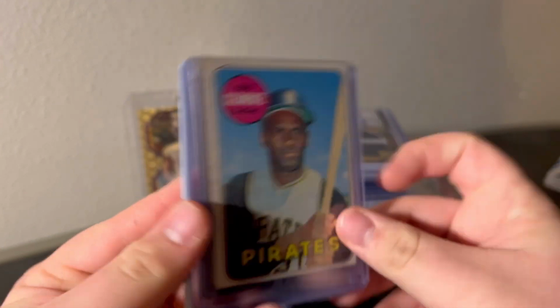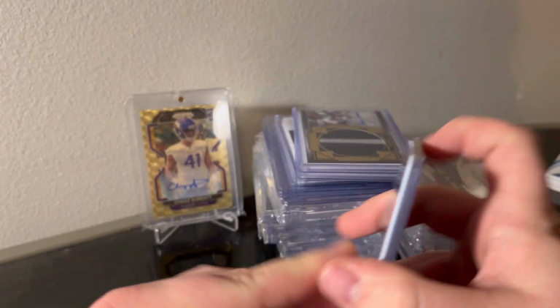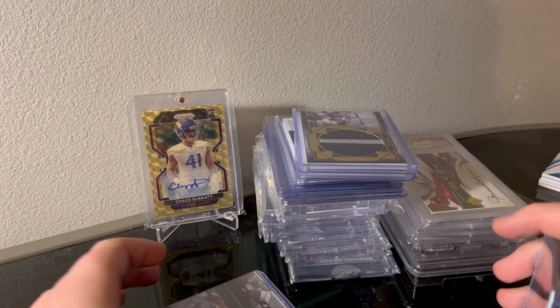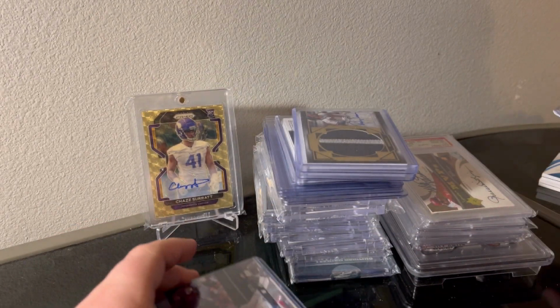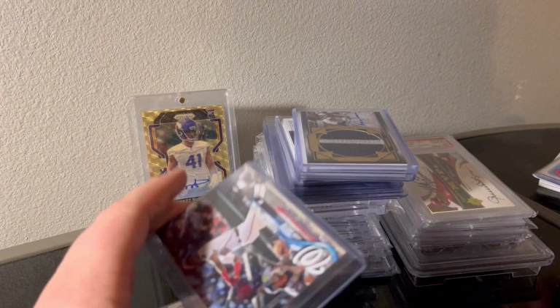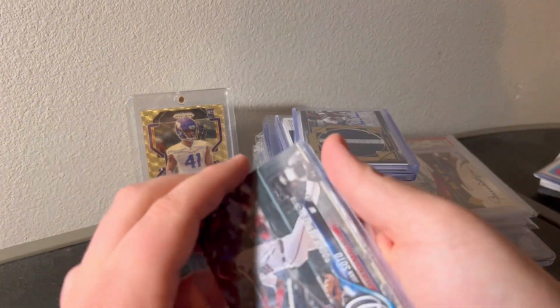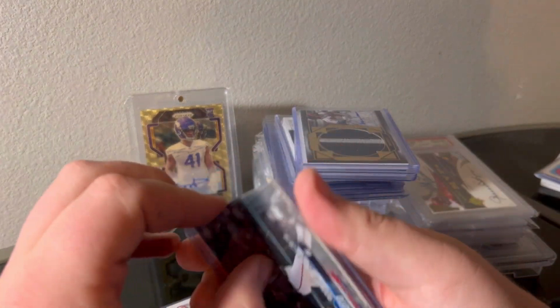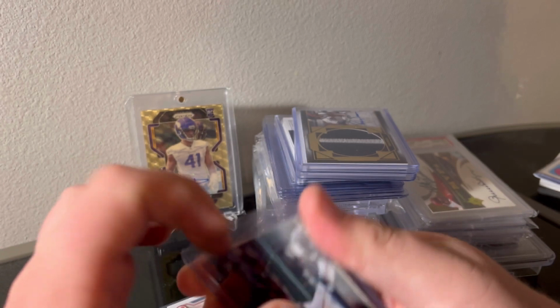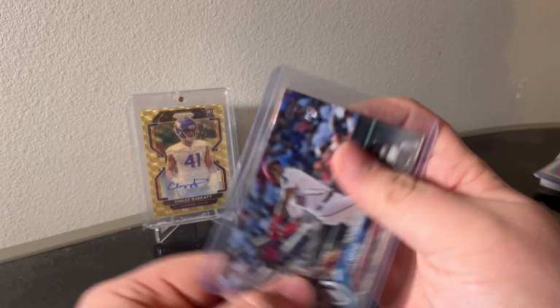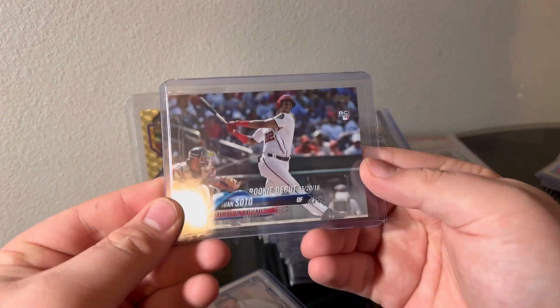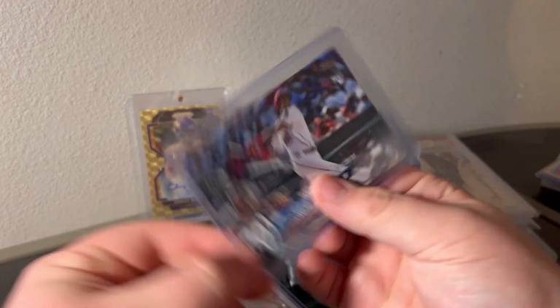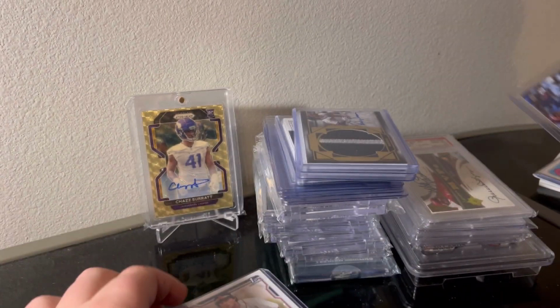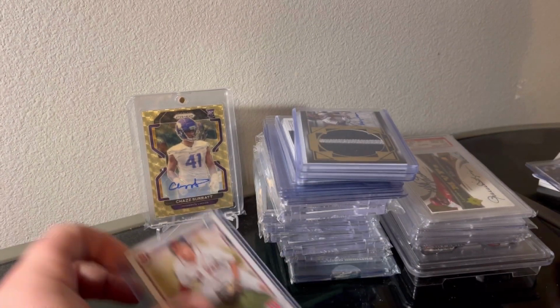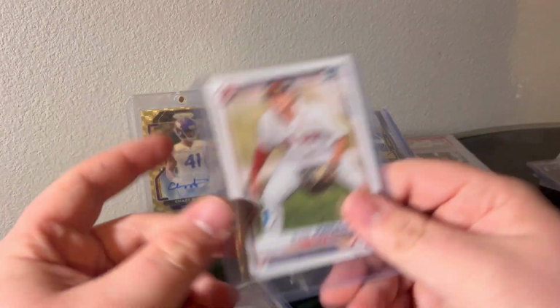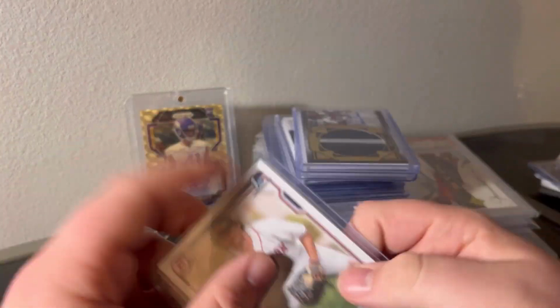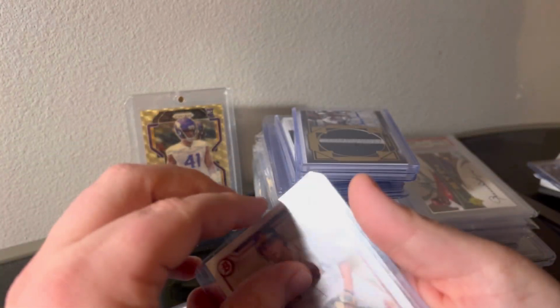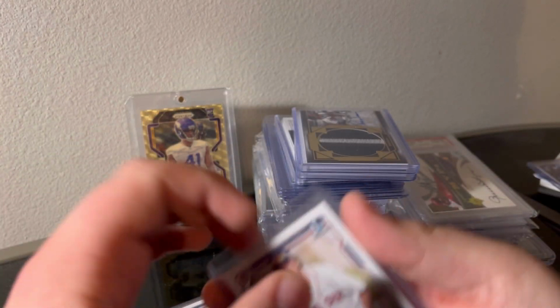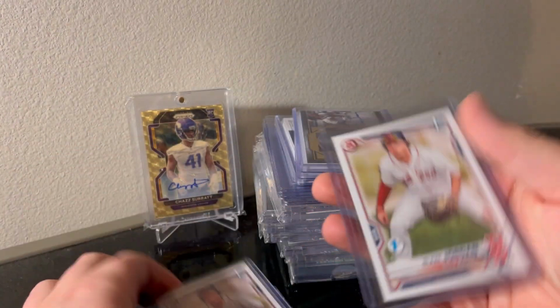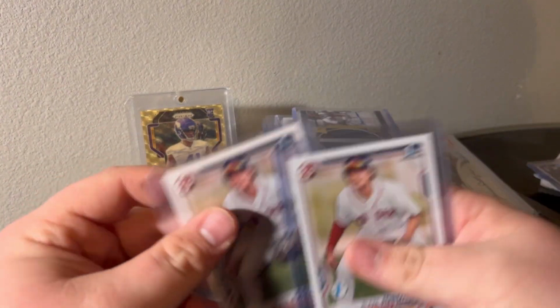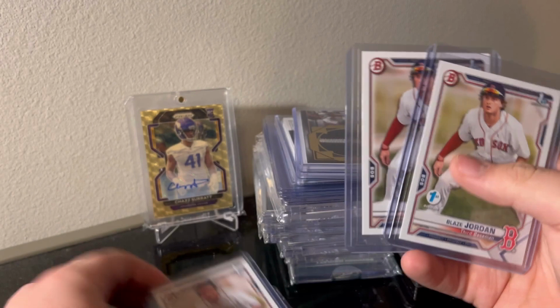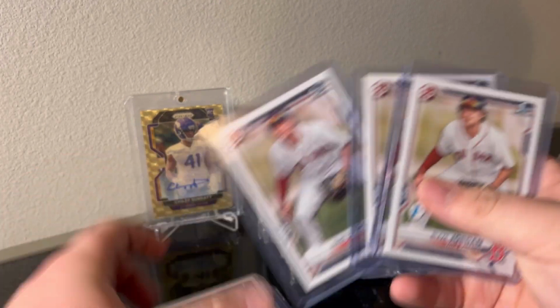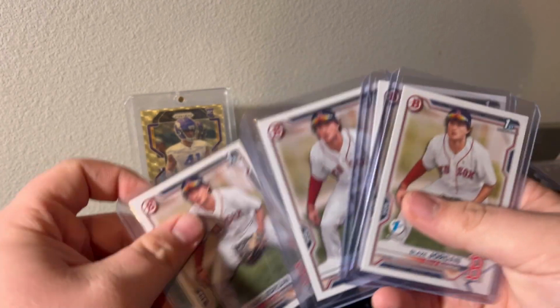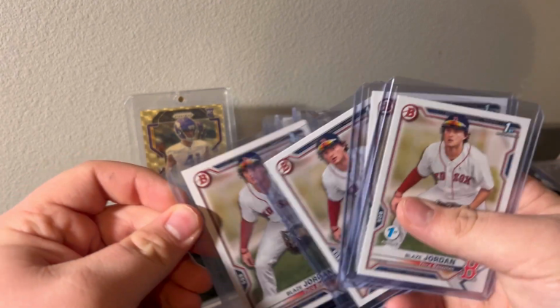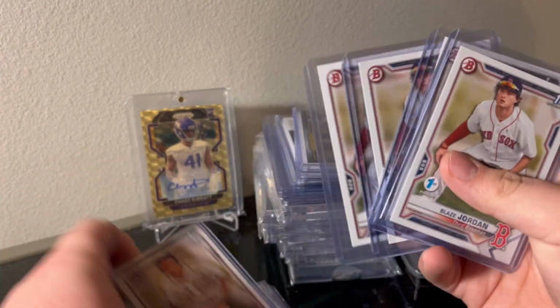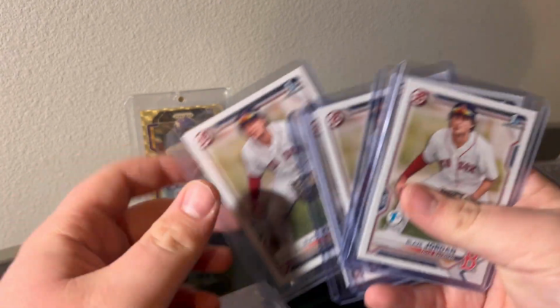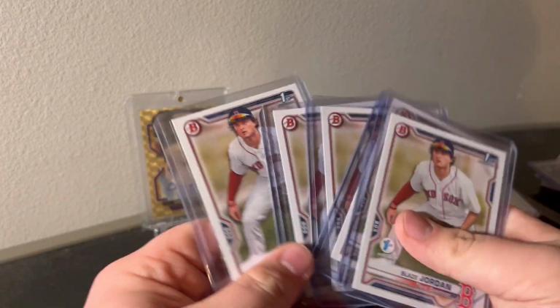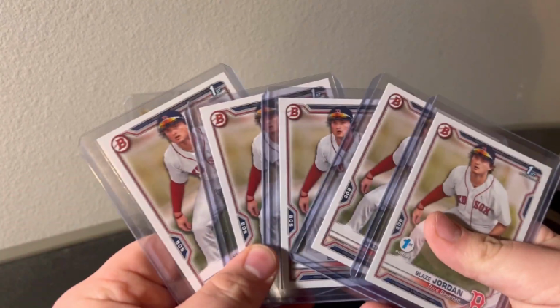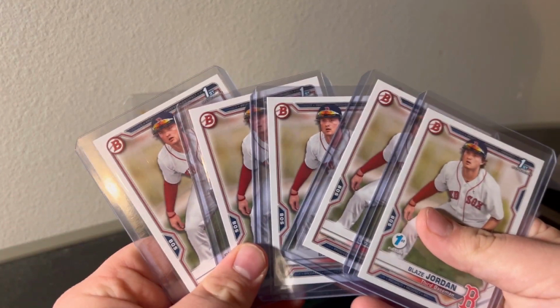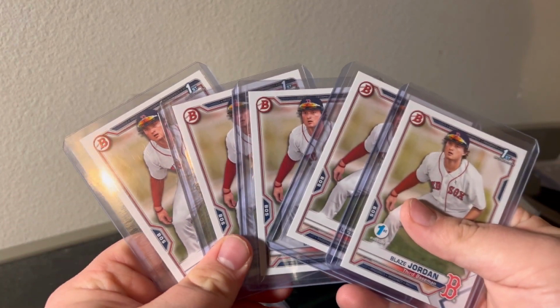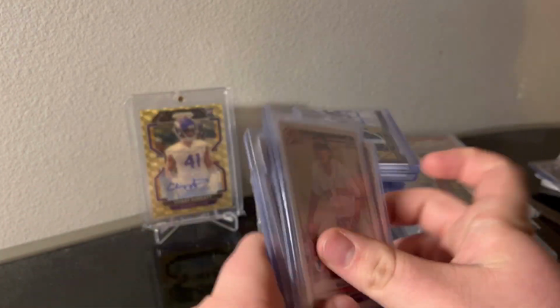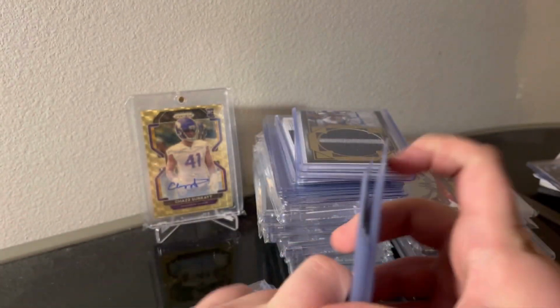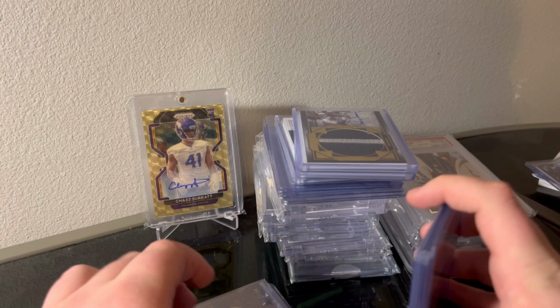Cheap stuff - they've been well used. Jordan First Bowmans - there's a few of these, four of them. I'll just lock those up, maybe sell some on eBay.